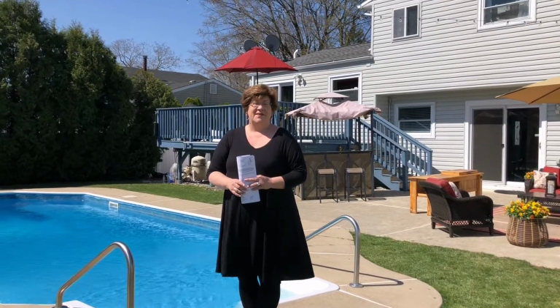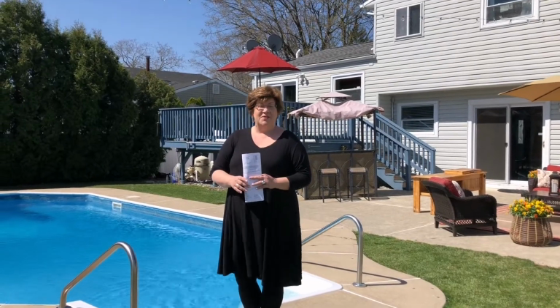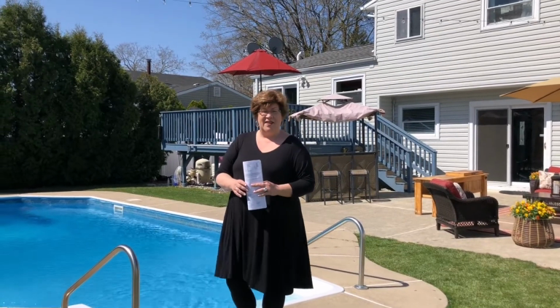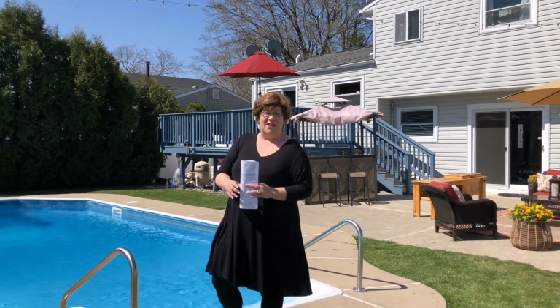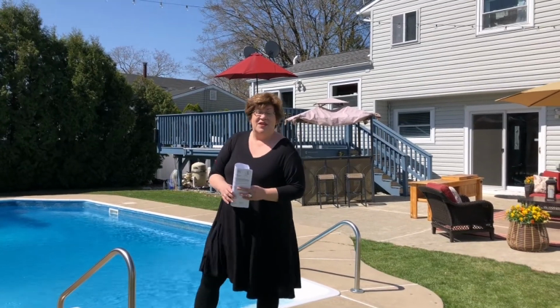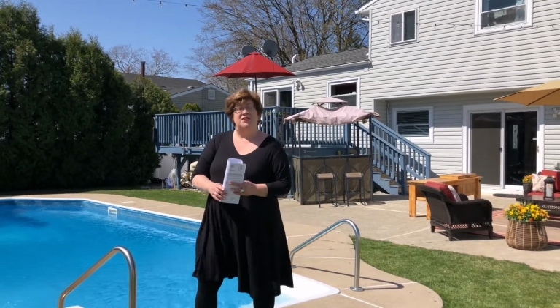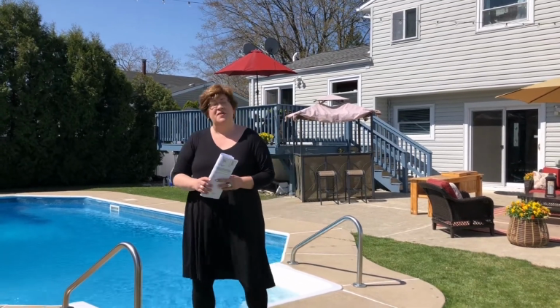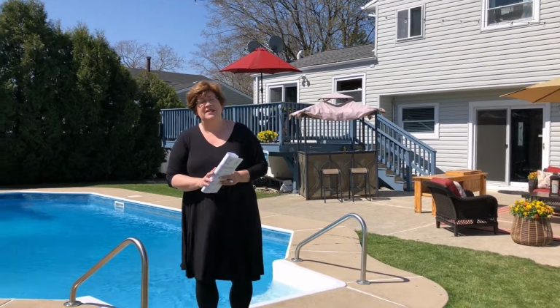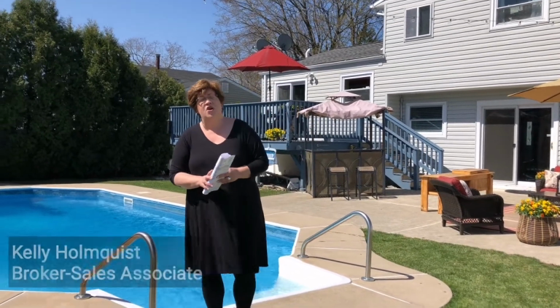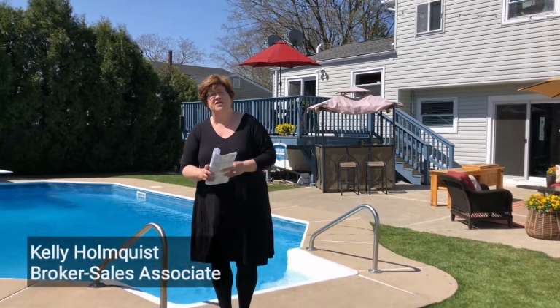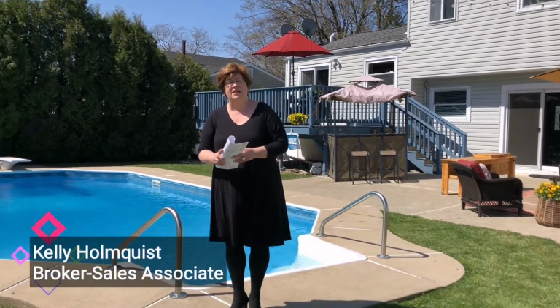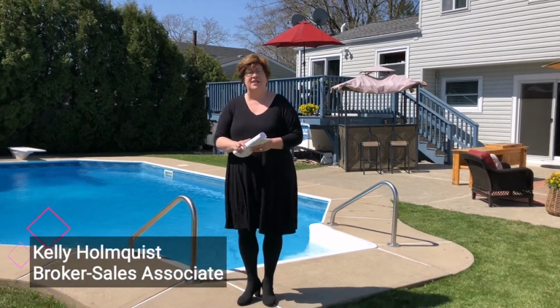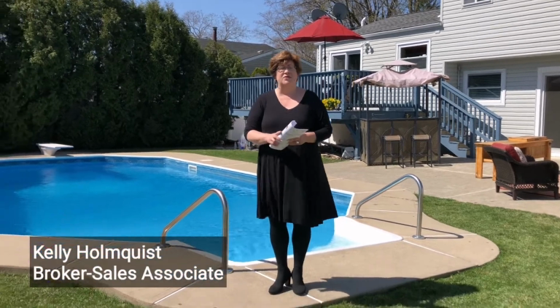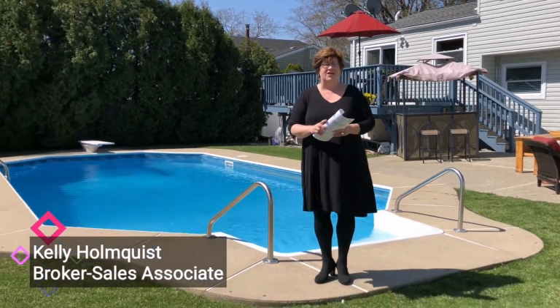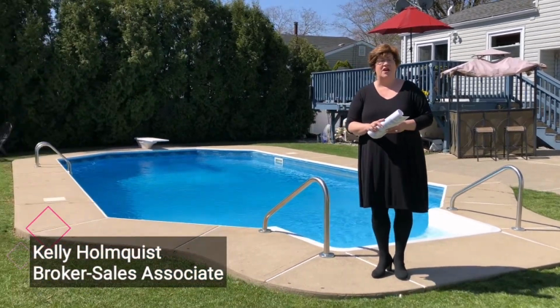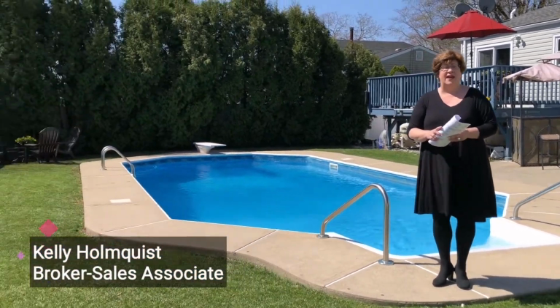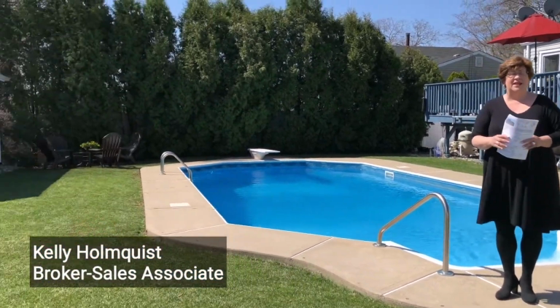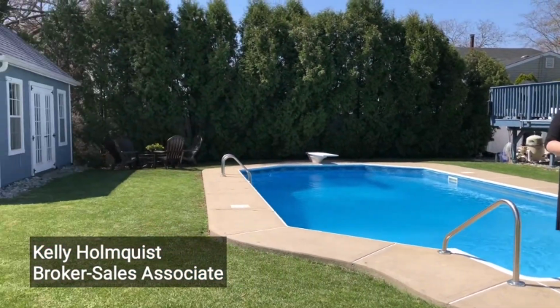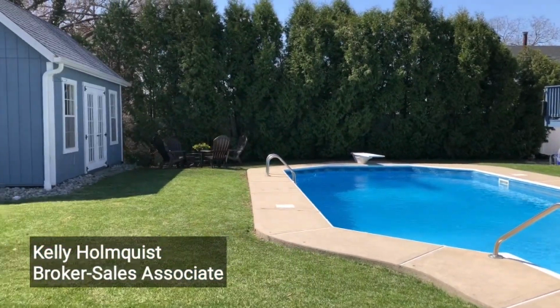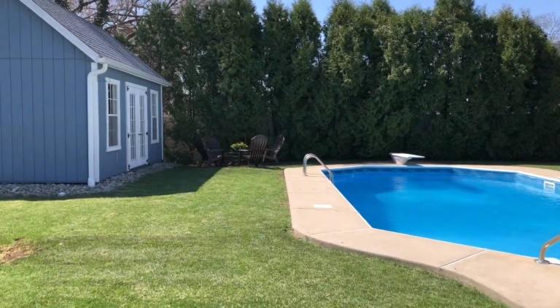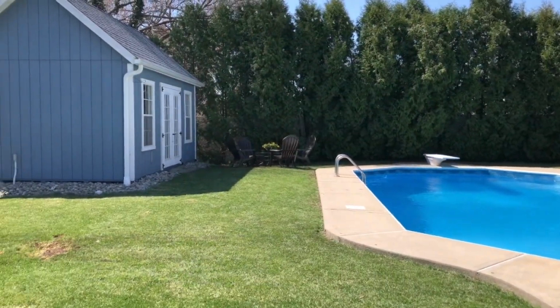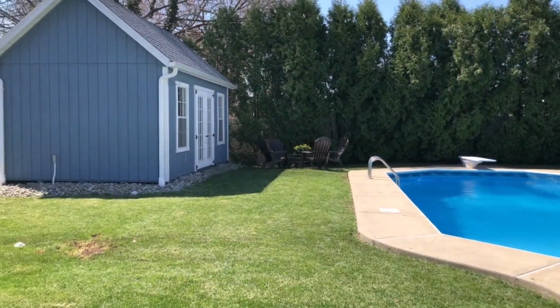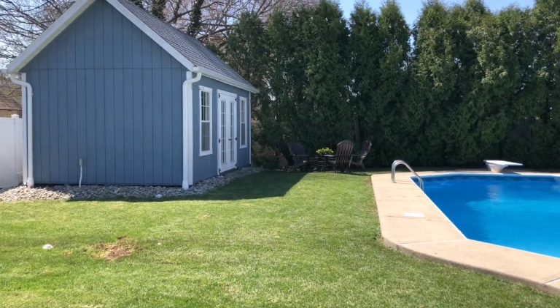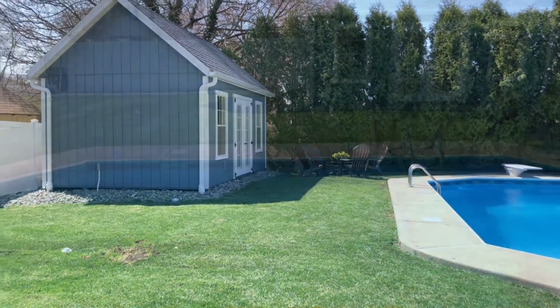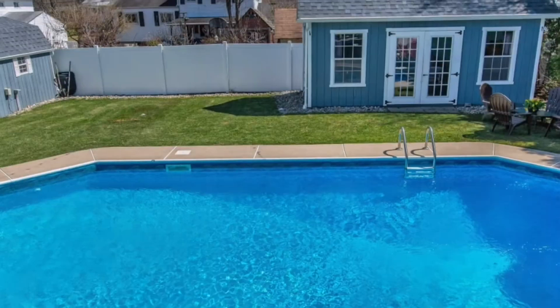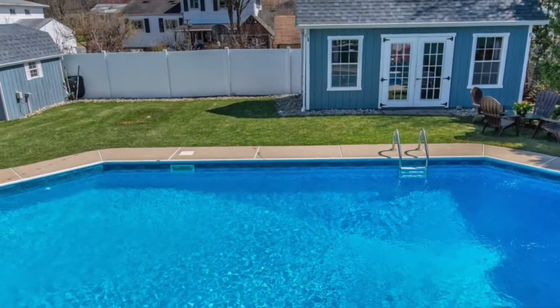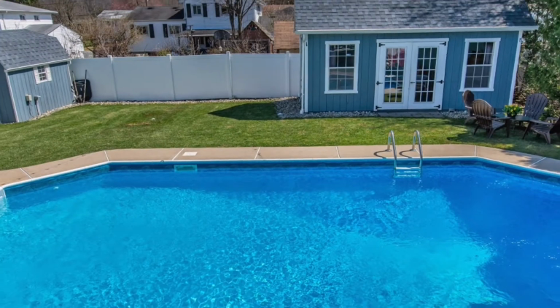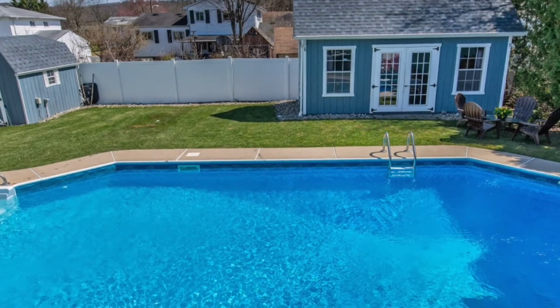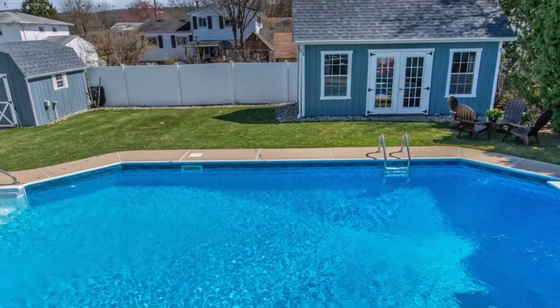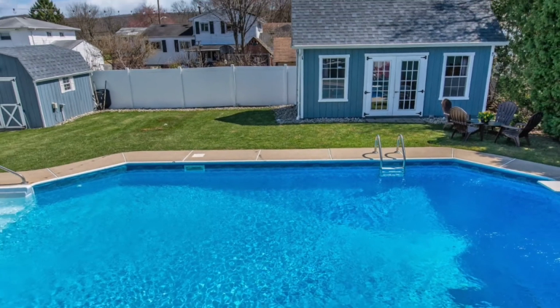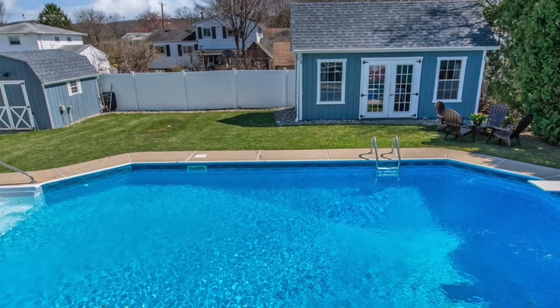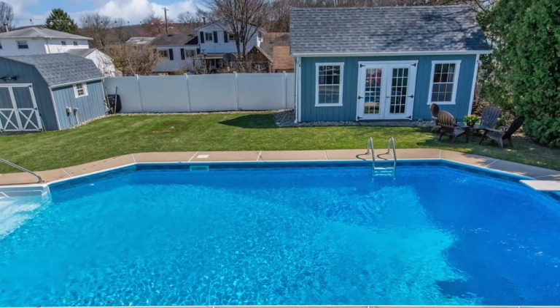Good morning, everyone. Welcome to 18 Arthur Terrace in the Kenwood section of Hackettstown. This is an incredible three-bedroom split-level home, just about a quarter acre.